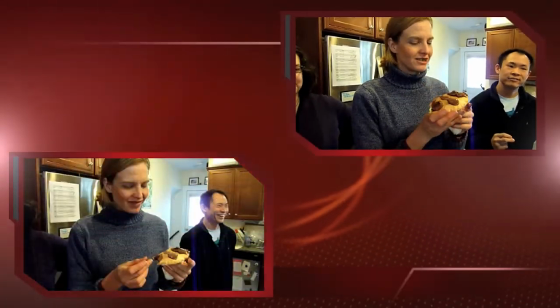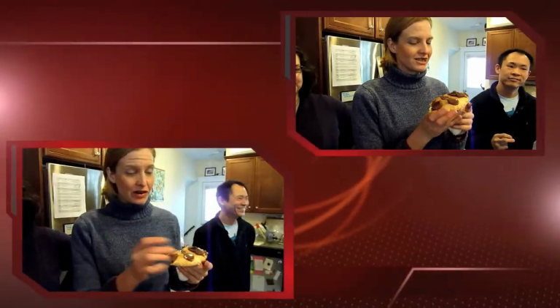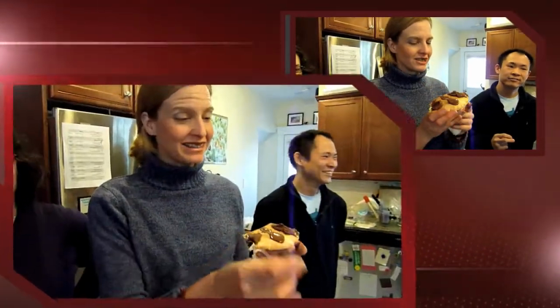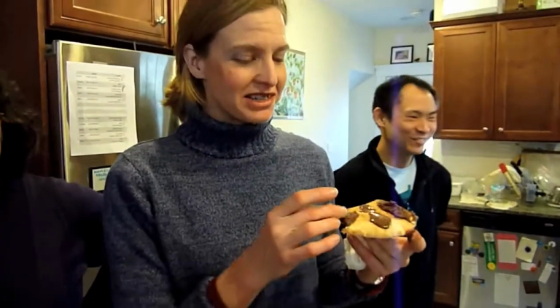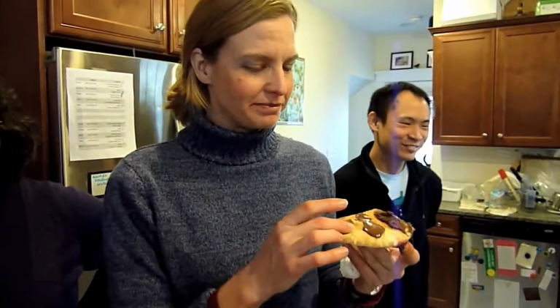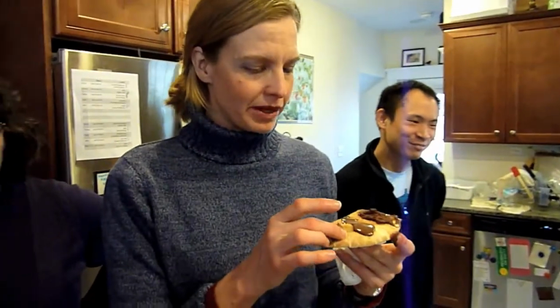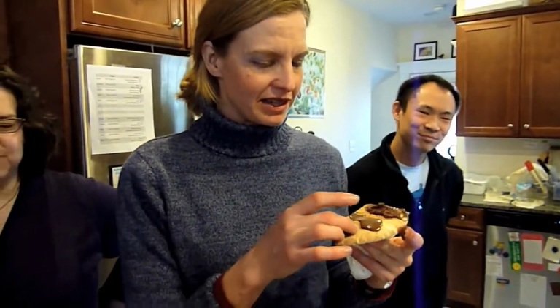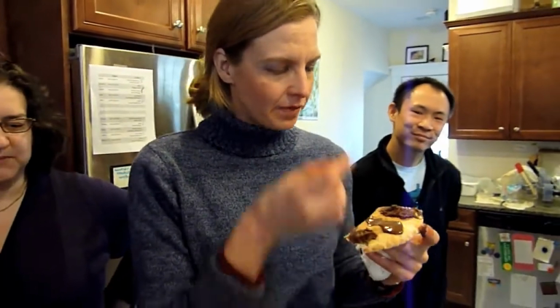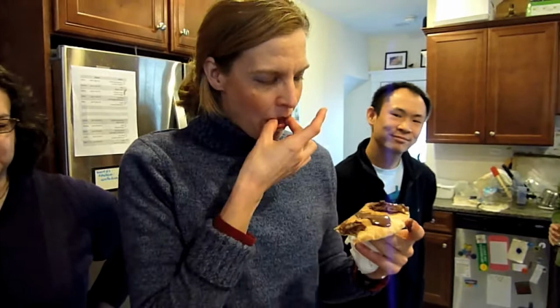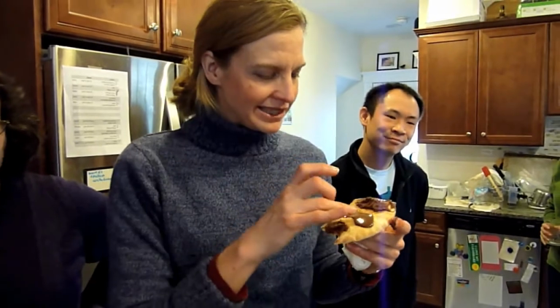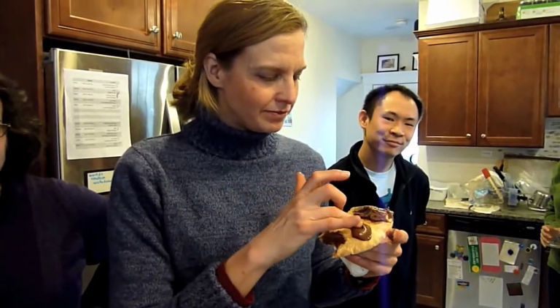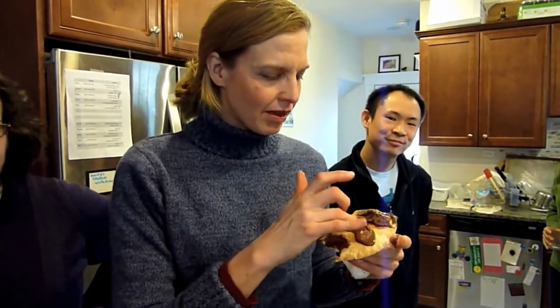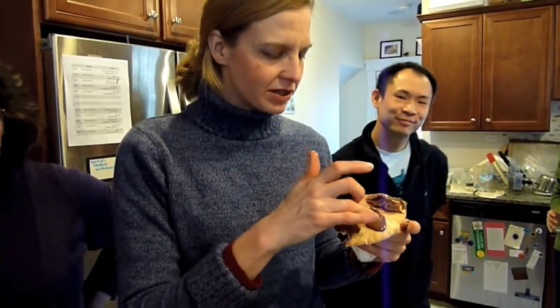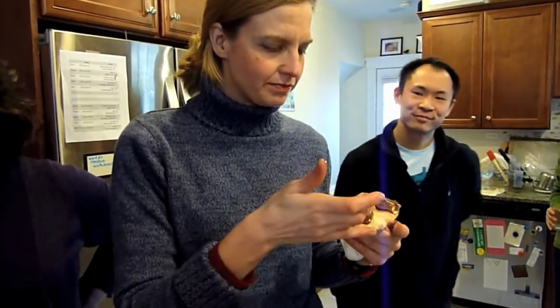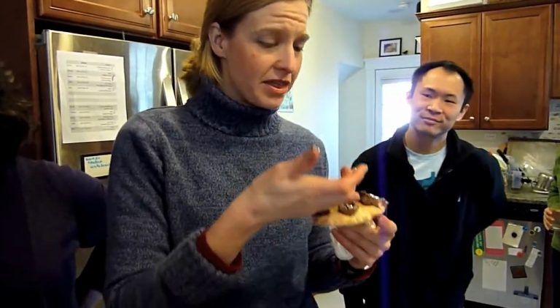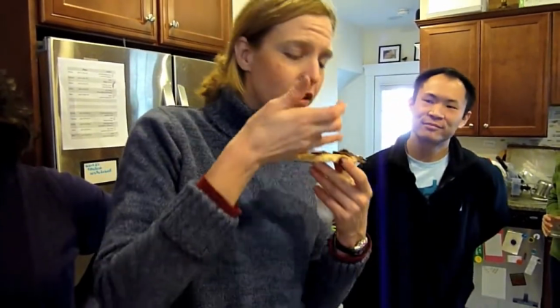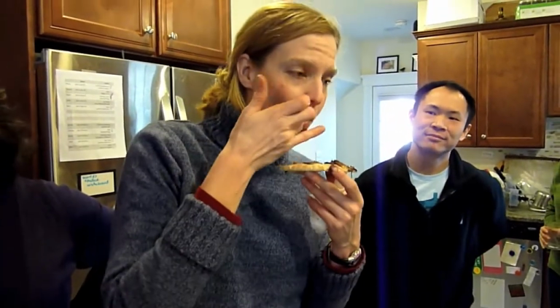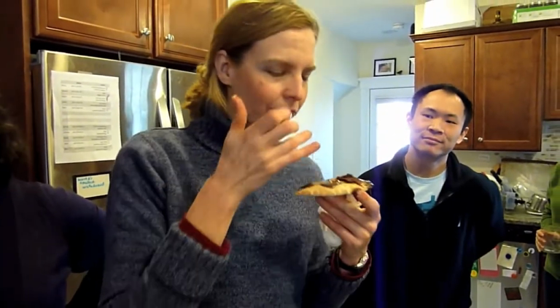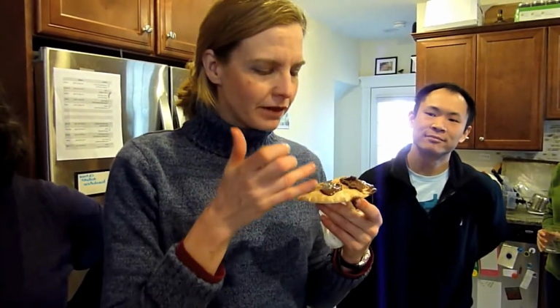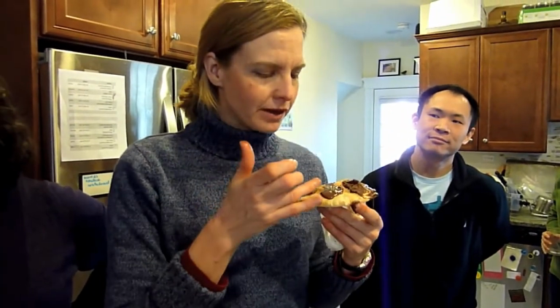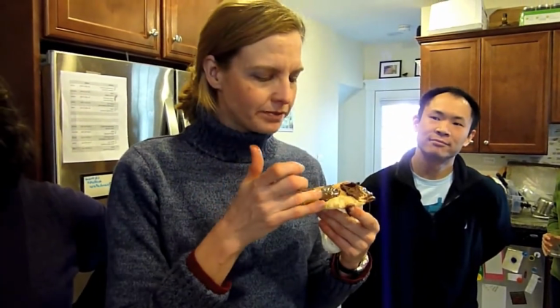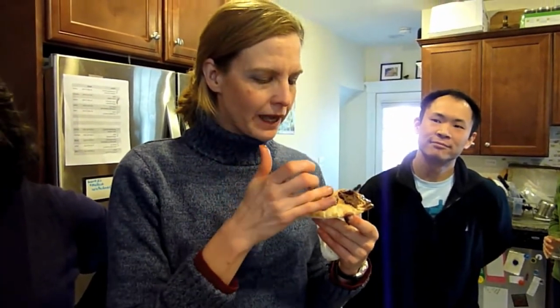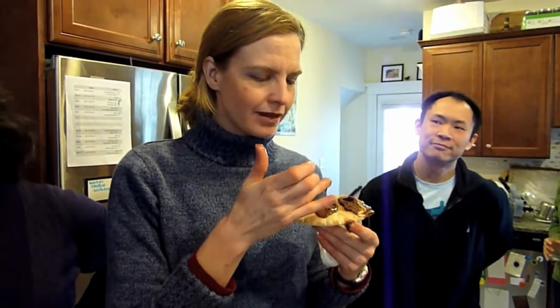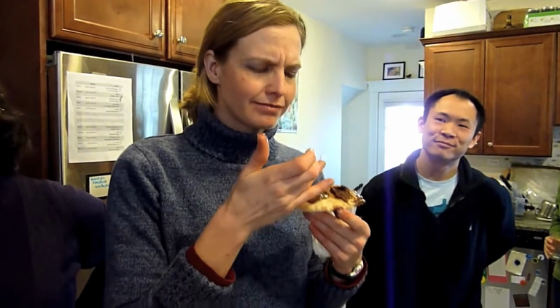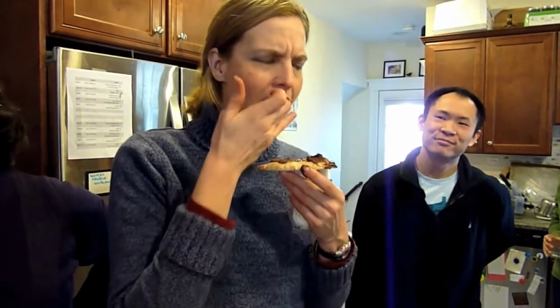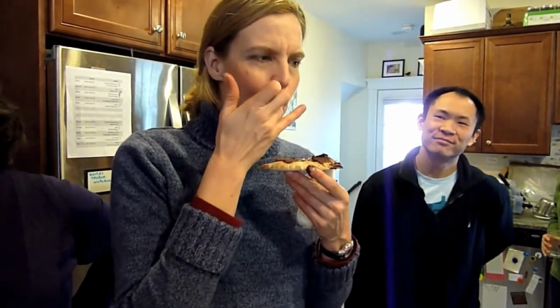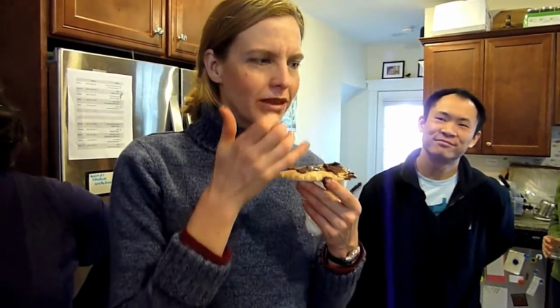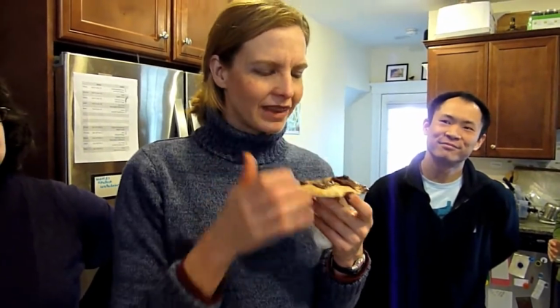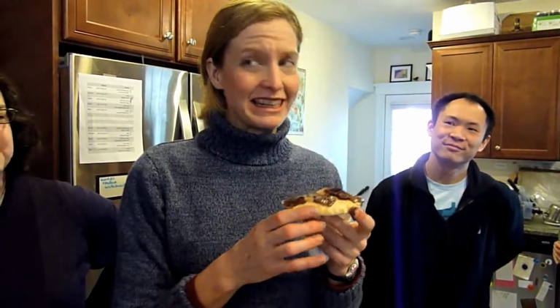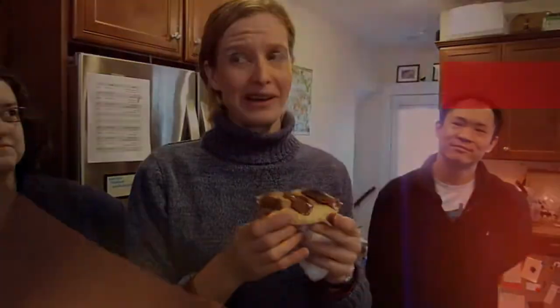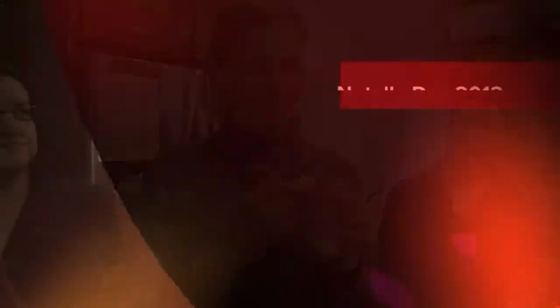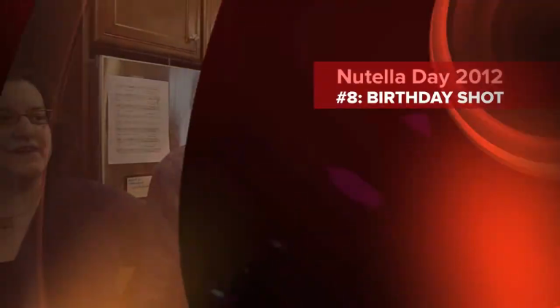The organic tastes very similar to the original but it is thicker. The hot one could definitely be hotter — probably not hot enough for some people.